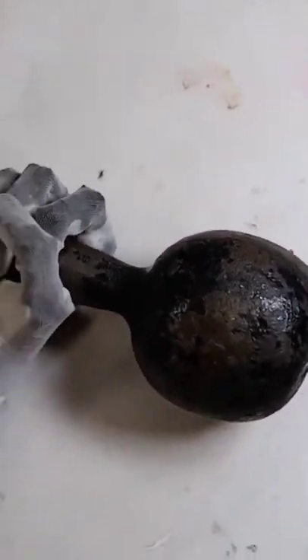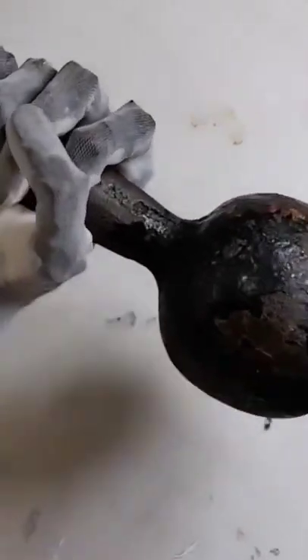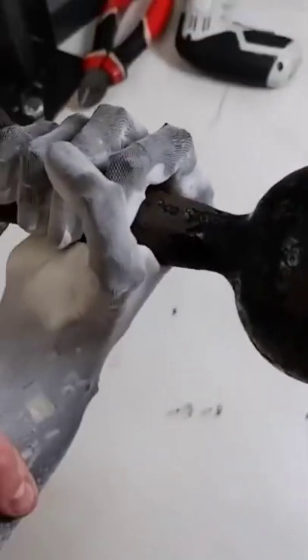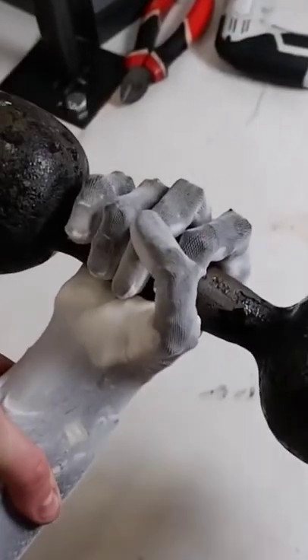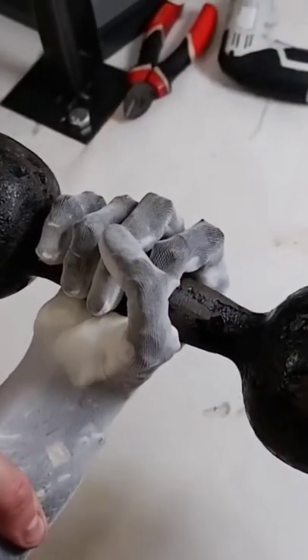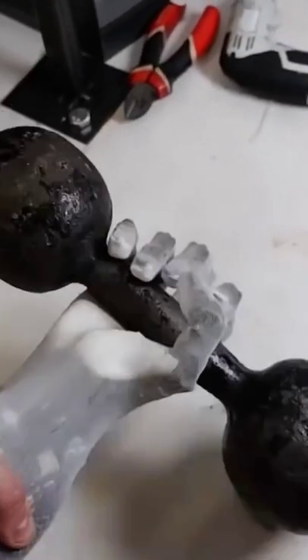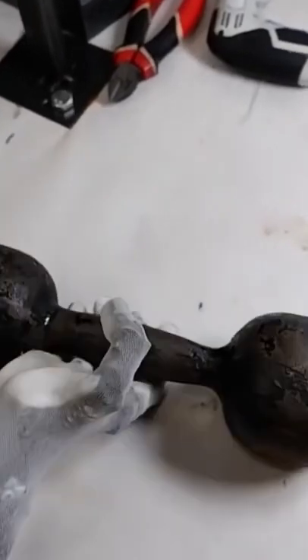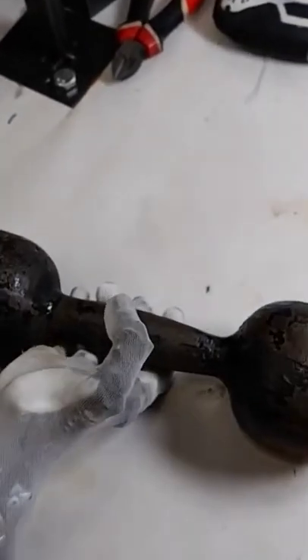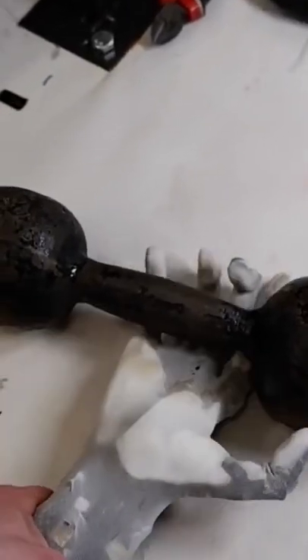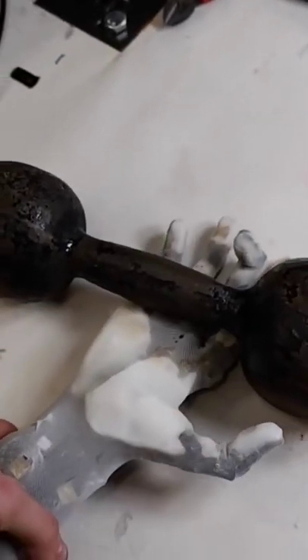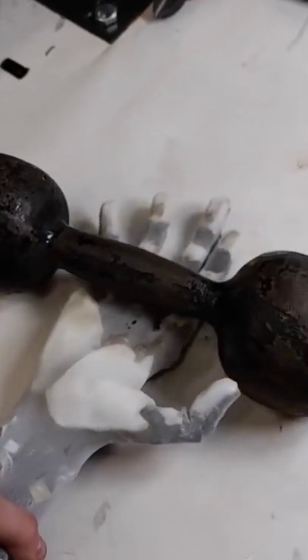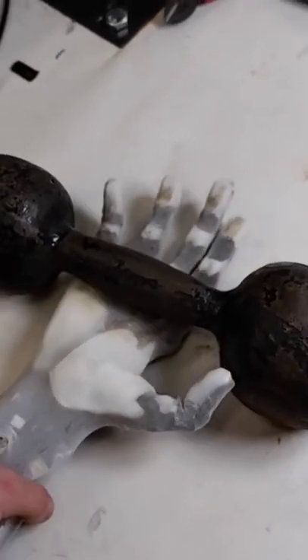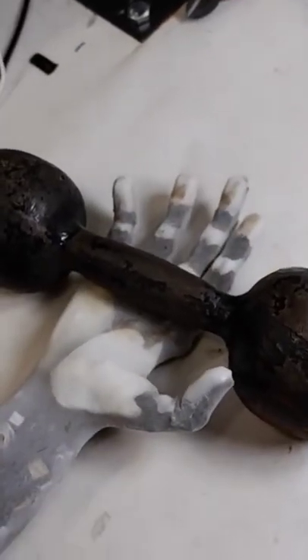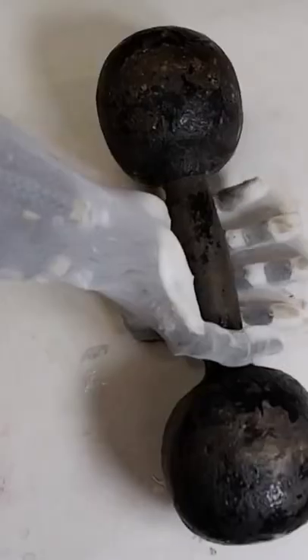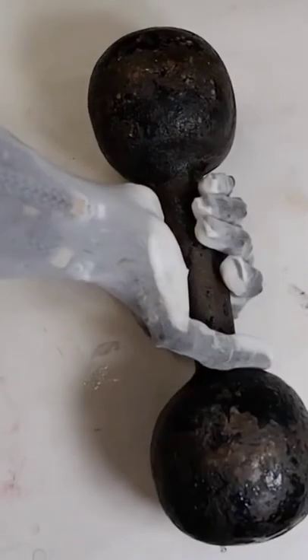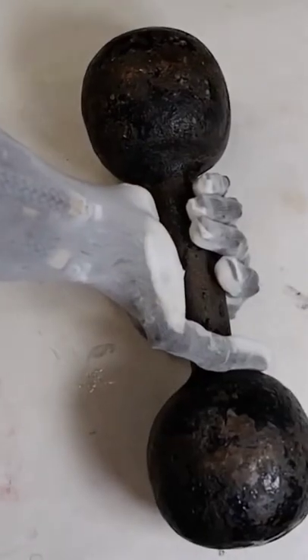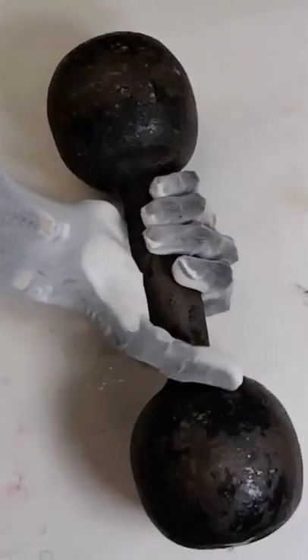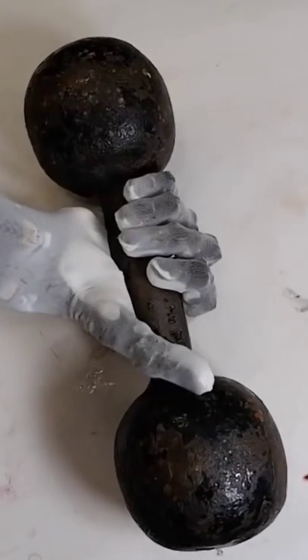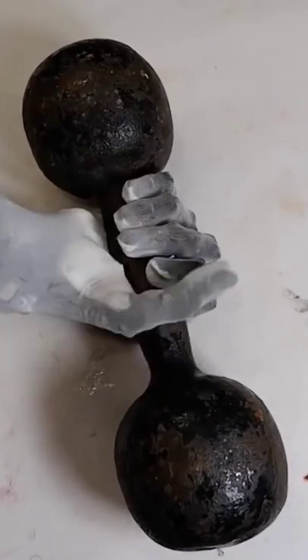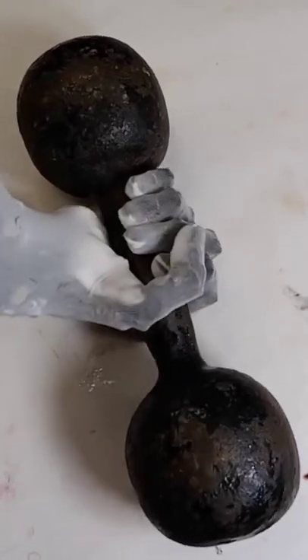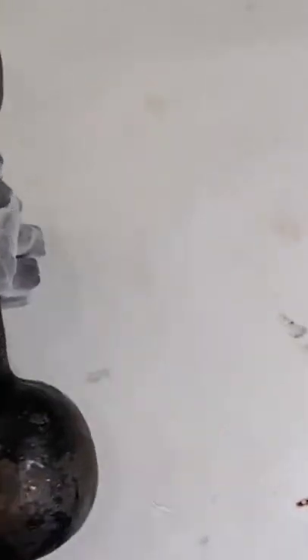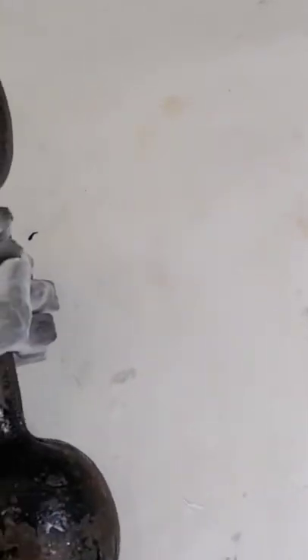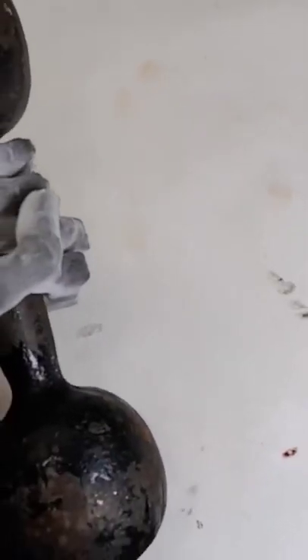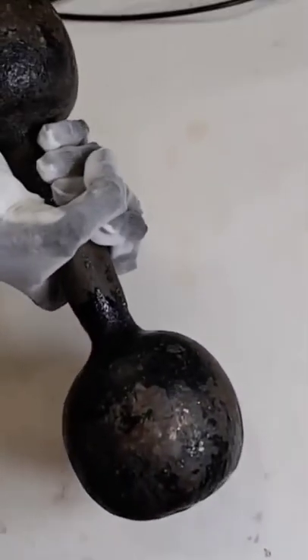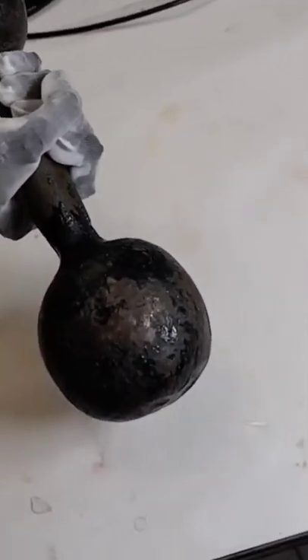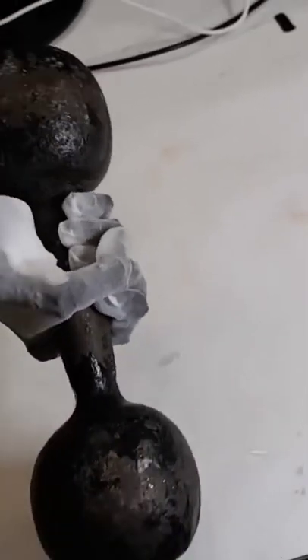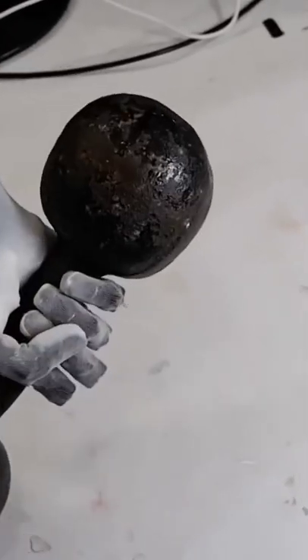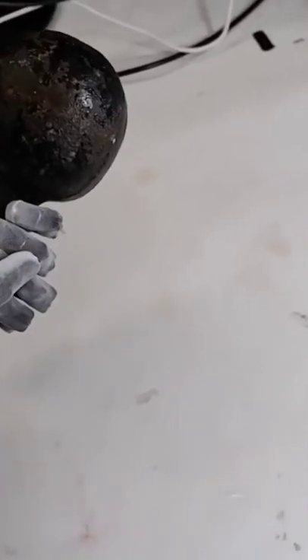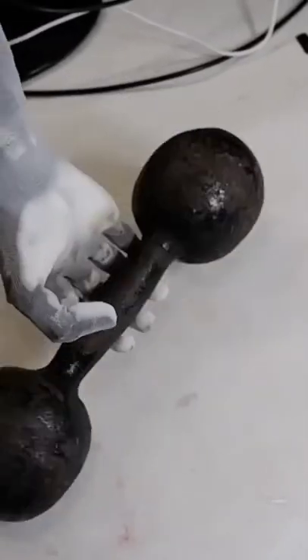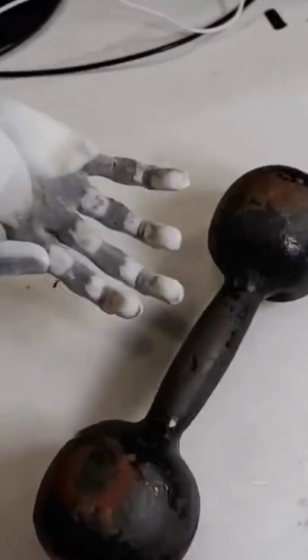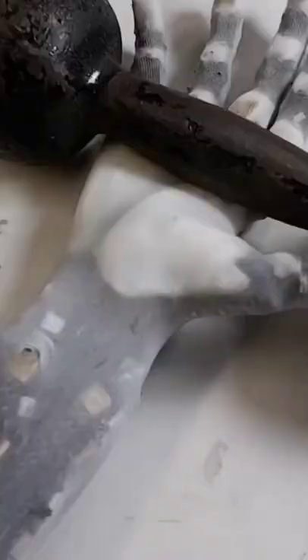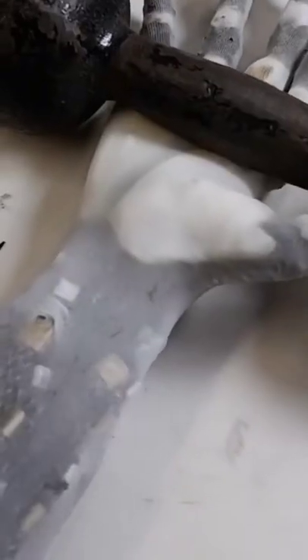The video is the latest in a series of updates following the arm's development and still requires a few more artificial muscles to be complete. The arm currently has around half the muscles that a biological arm has, but is still capable of an impressive range of movement.